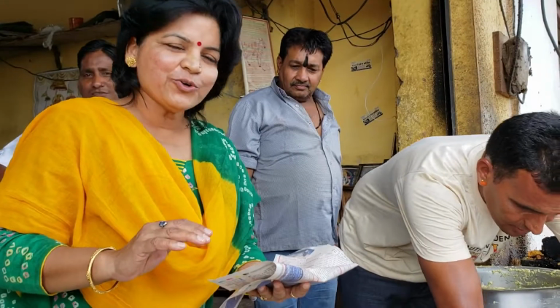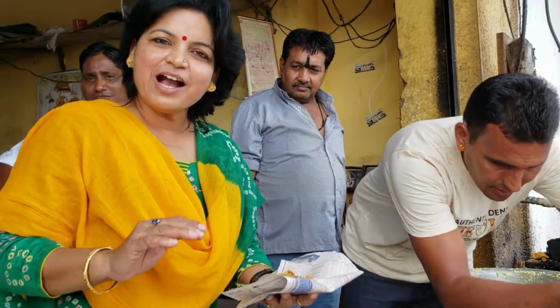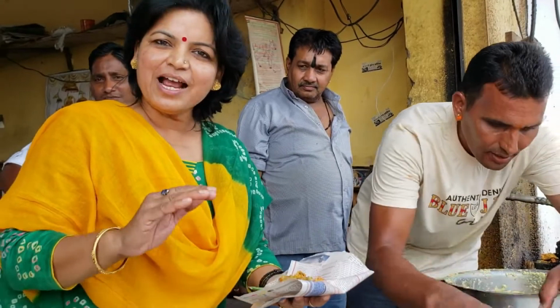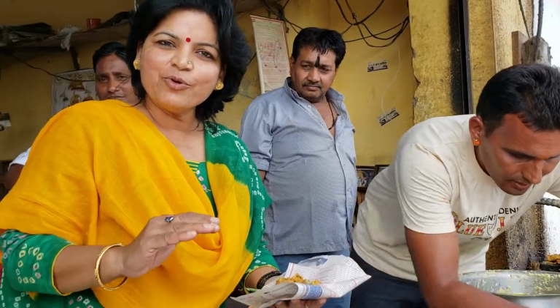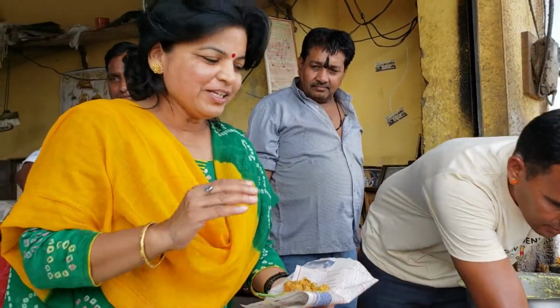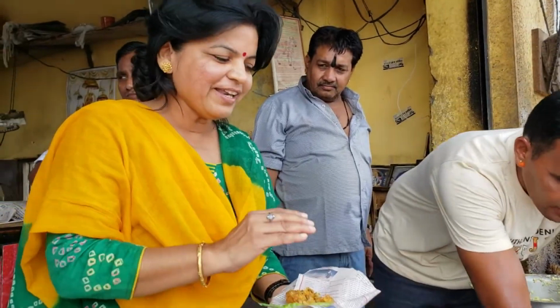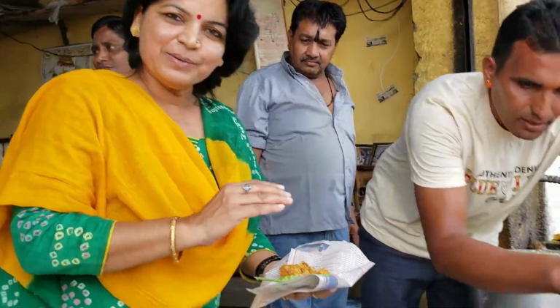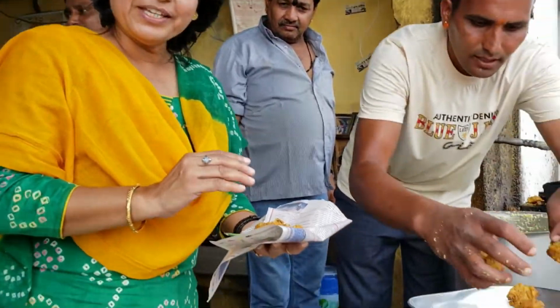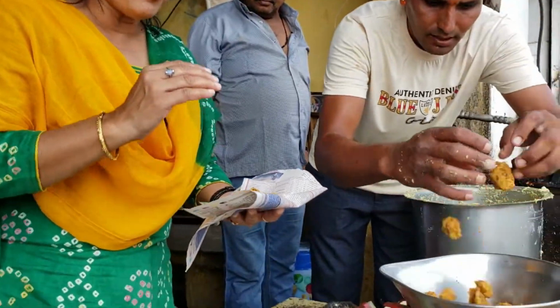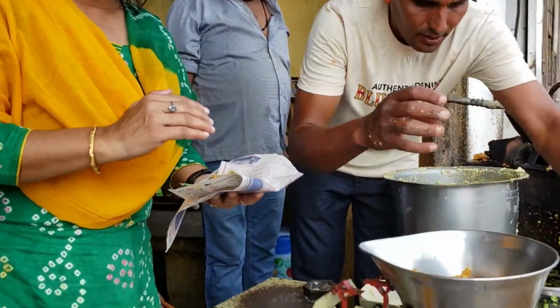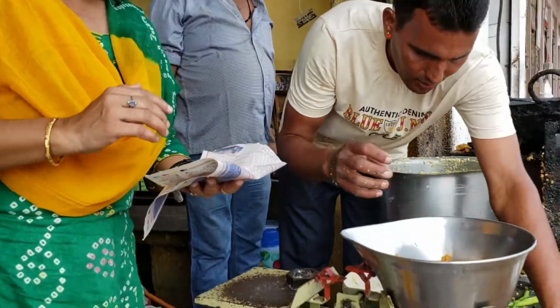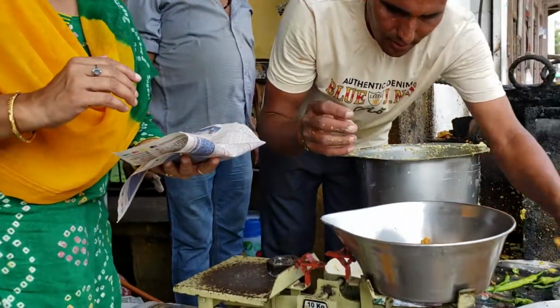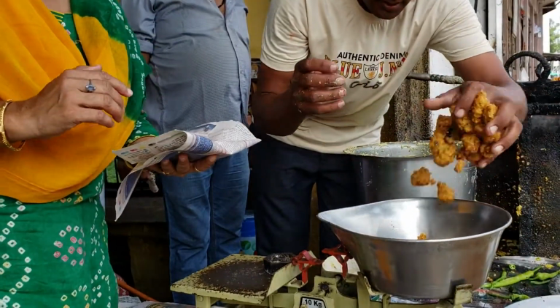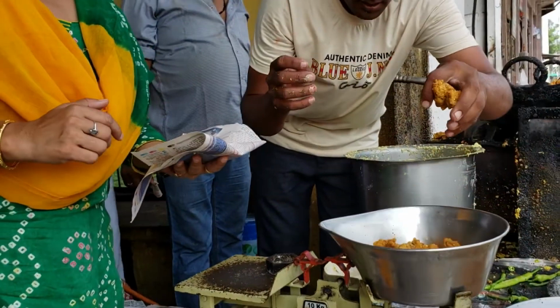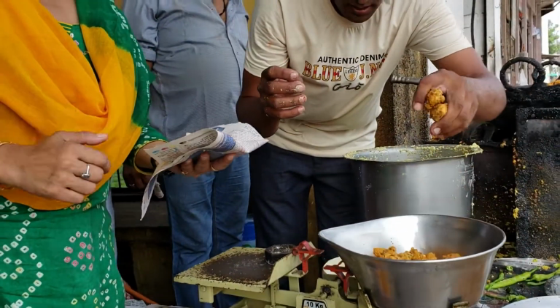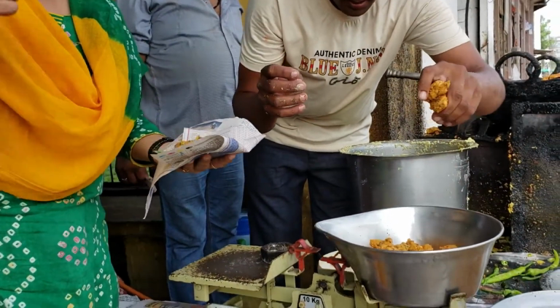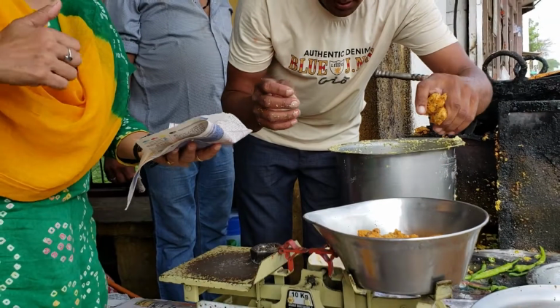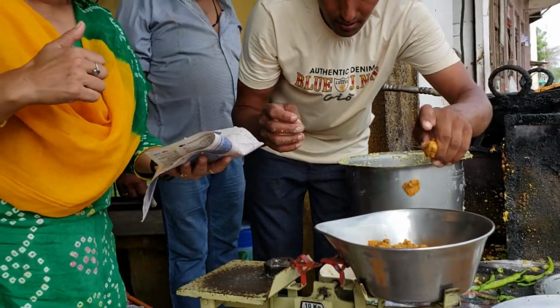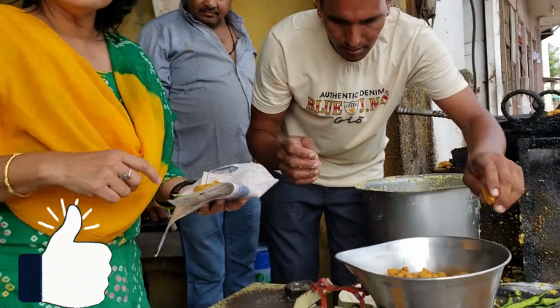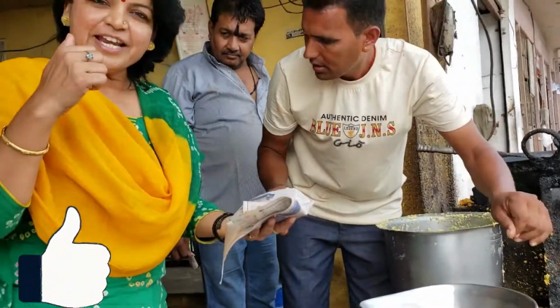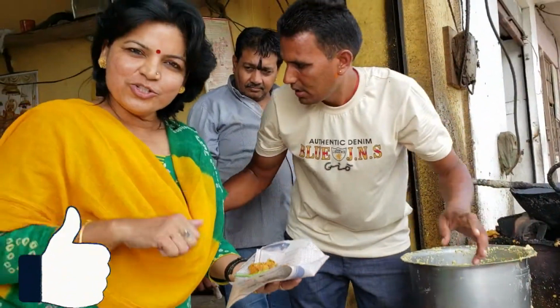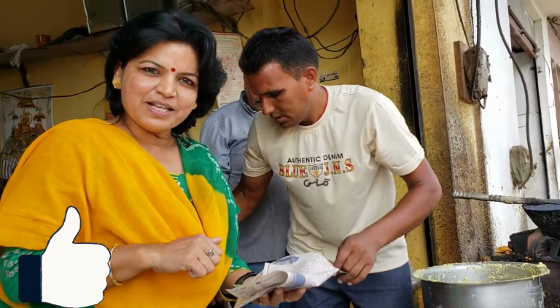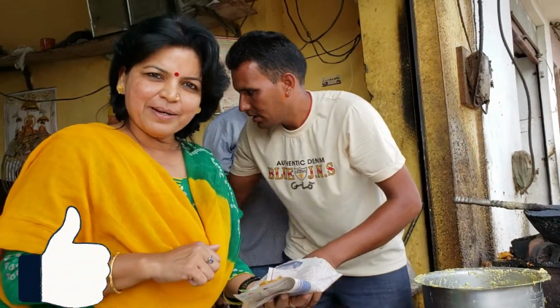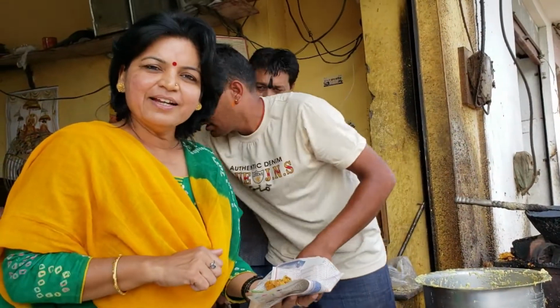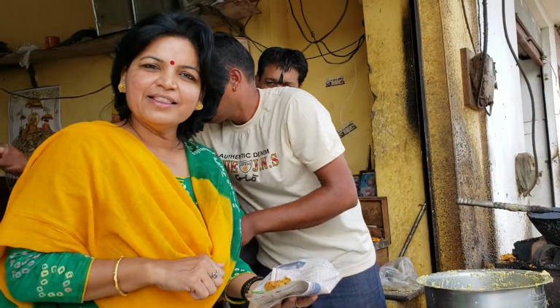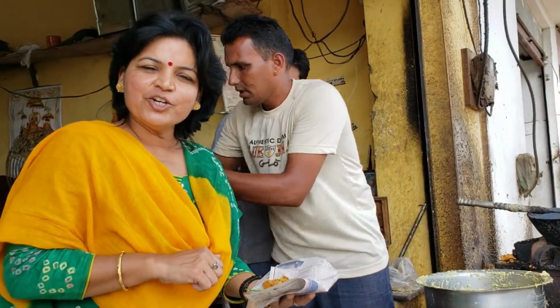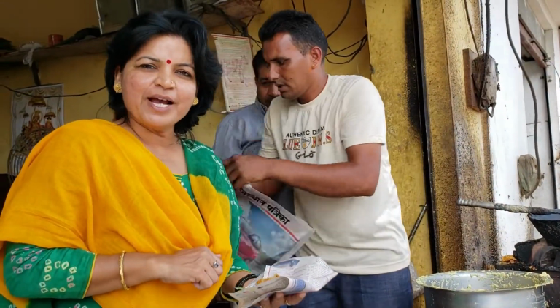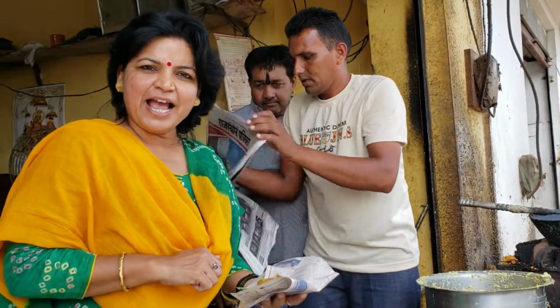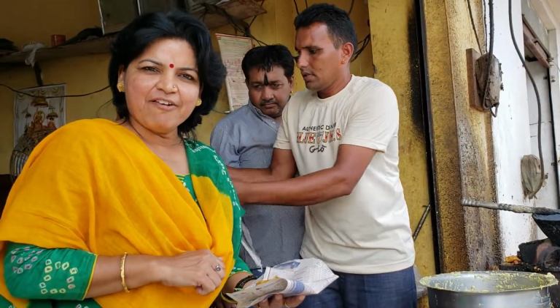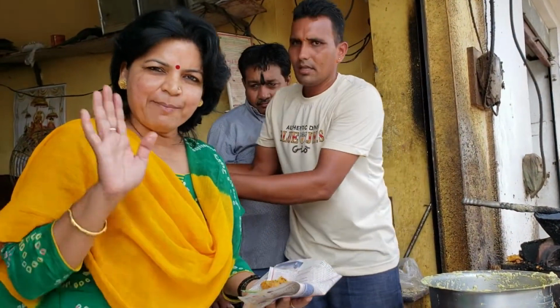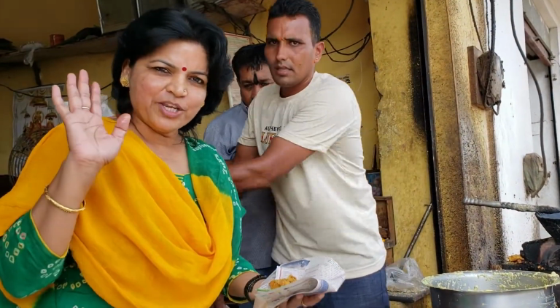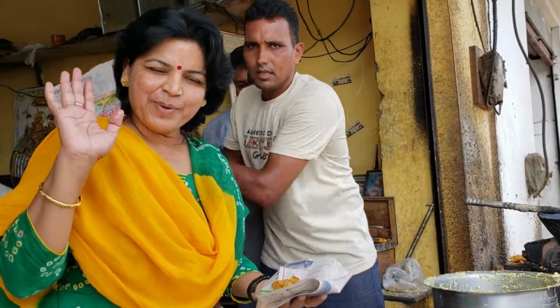If you like this recipe, like this video and subscribe to my channel. Till then, goodbye and have a happy cooking, bye!